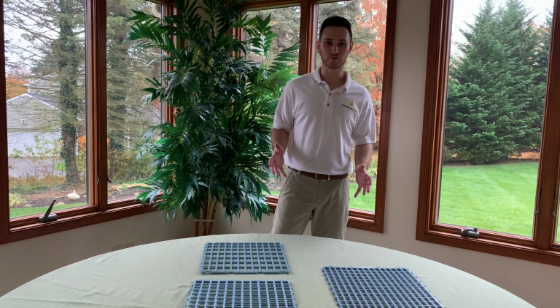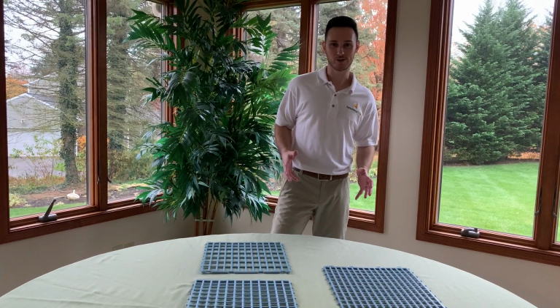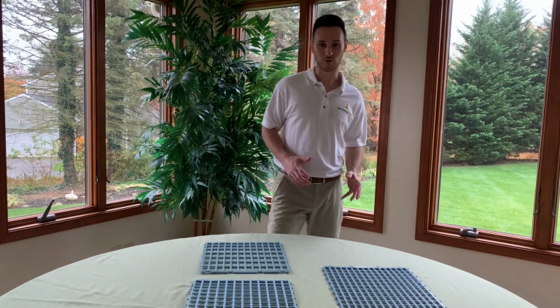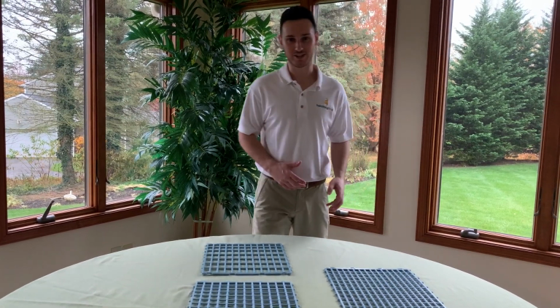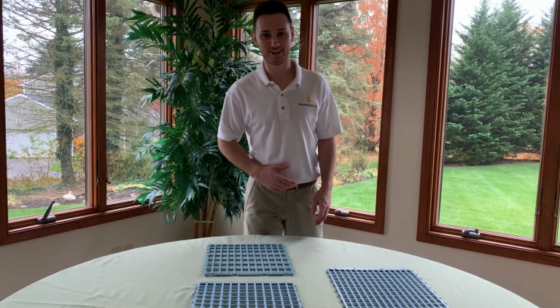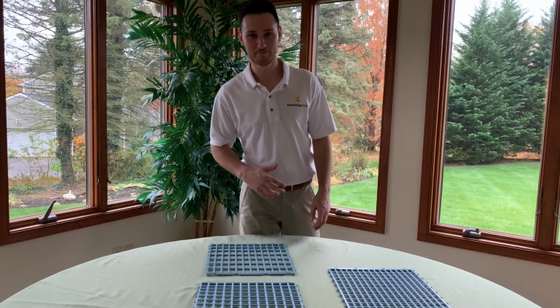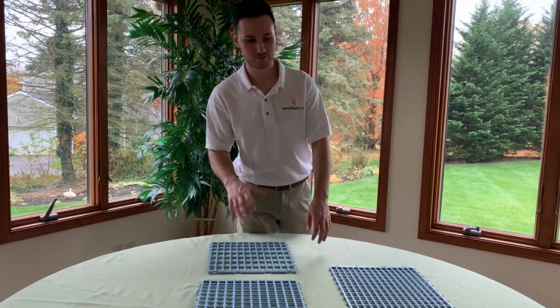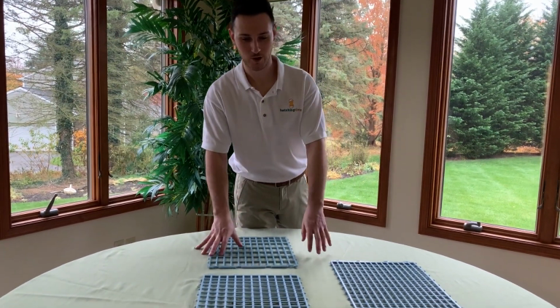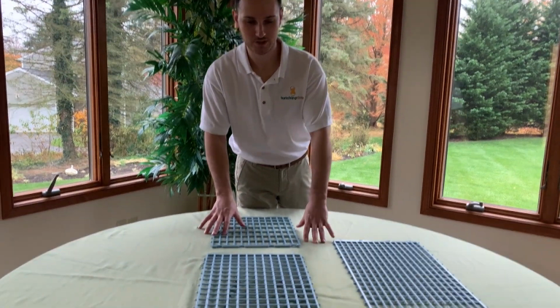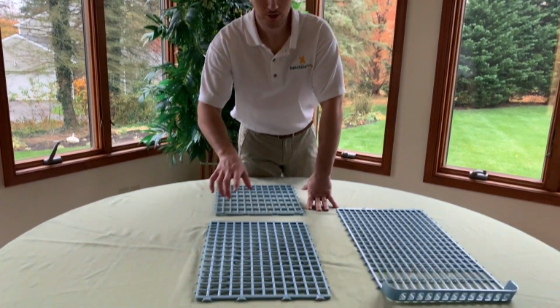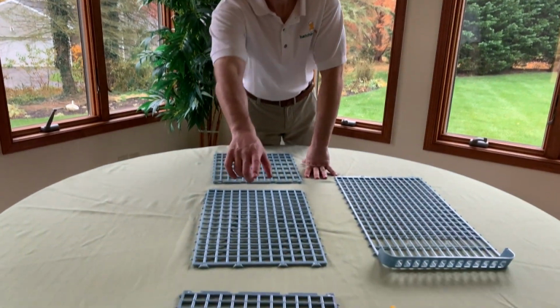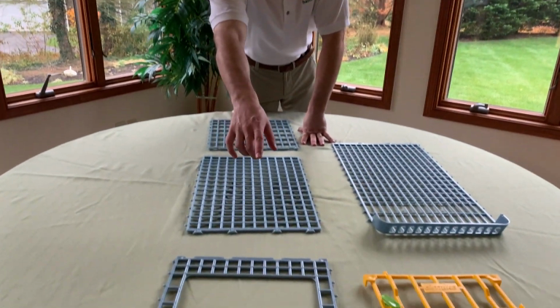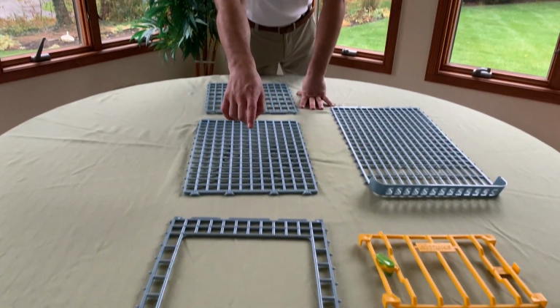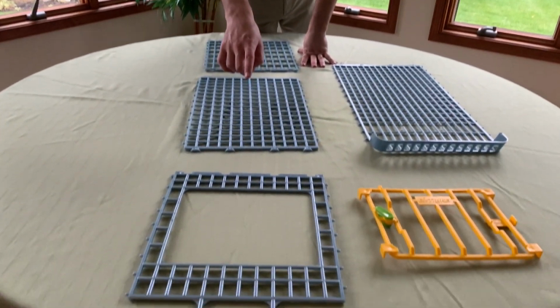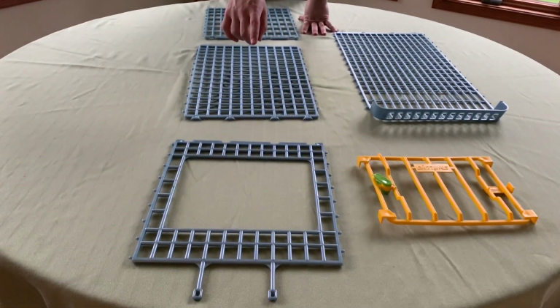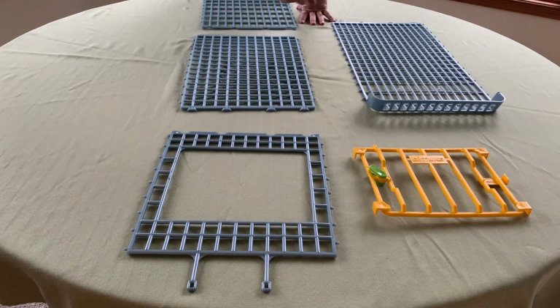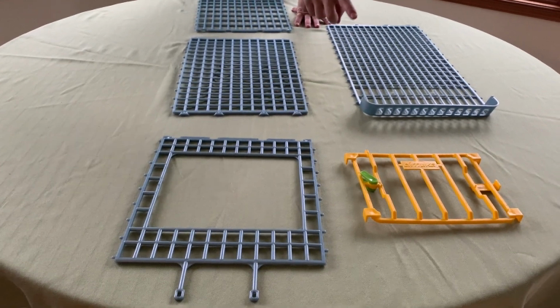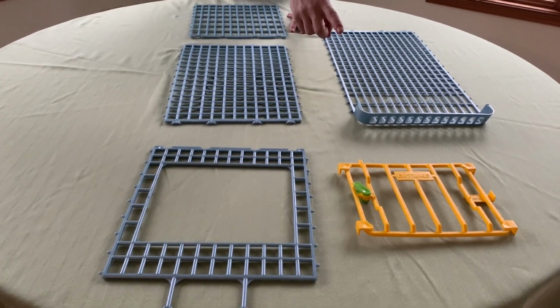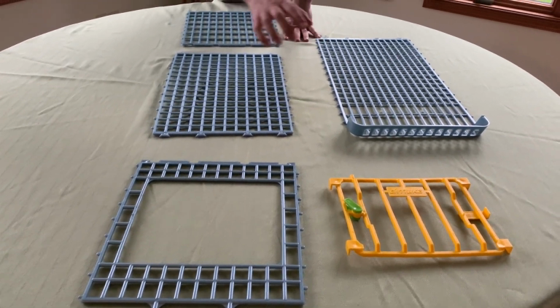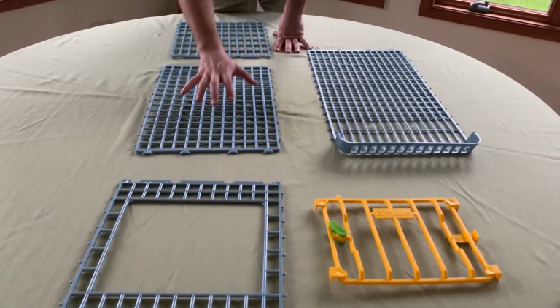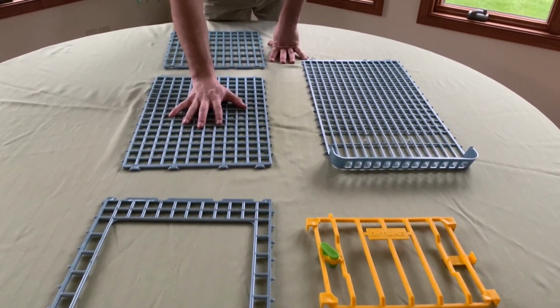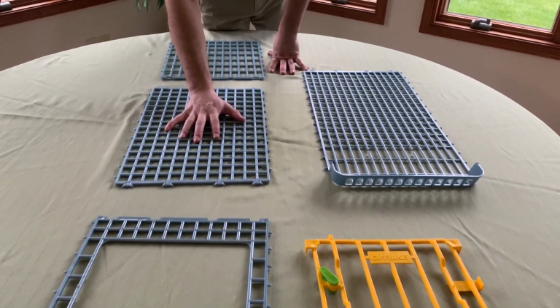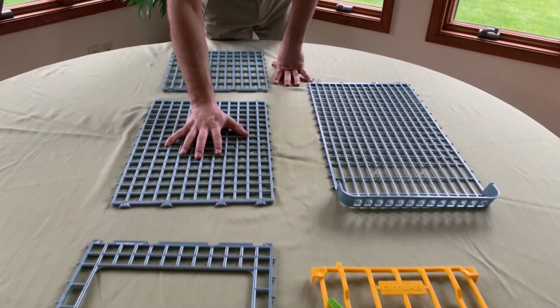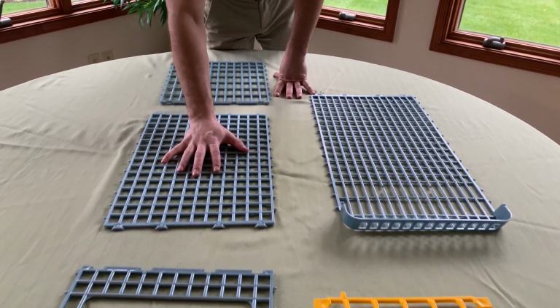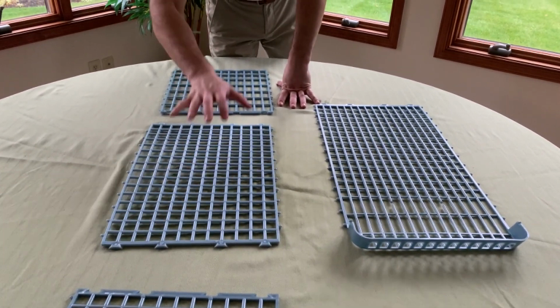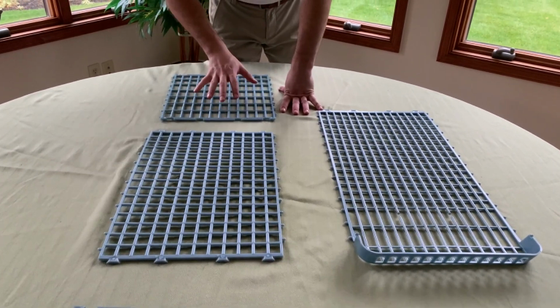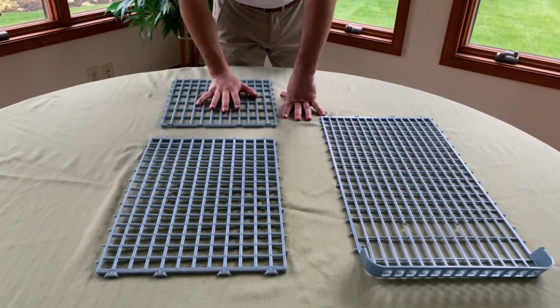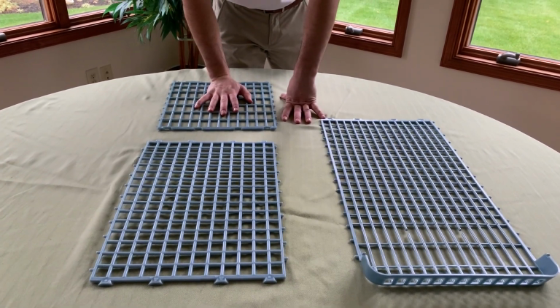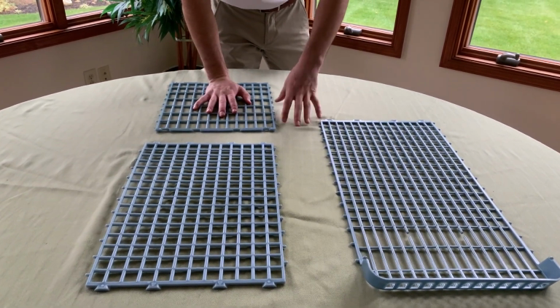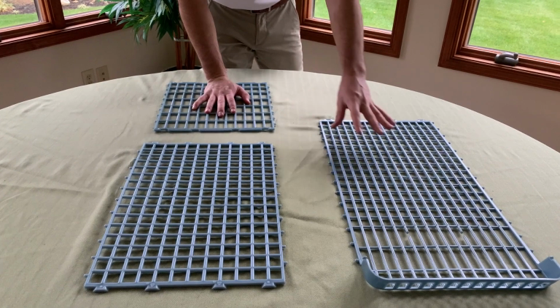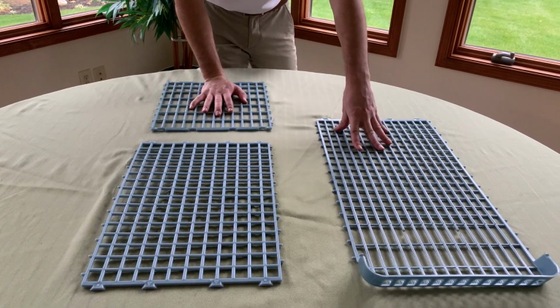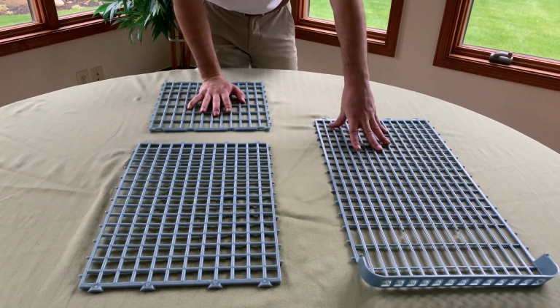First we're going to start by building one section at a time. As you can see here, you have your front wall, your front door, your top roof, your back wall, and your bottom egg roller.